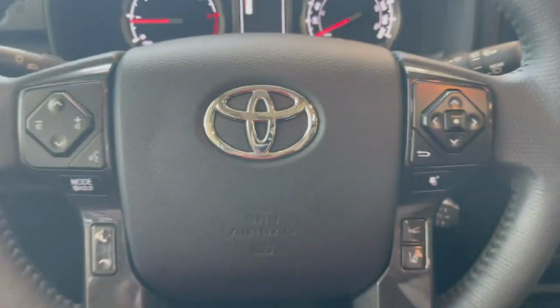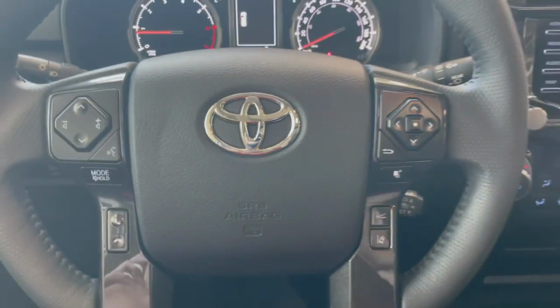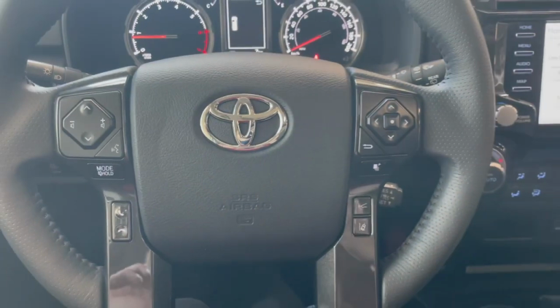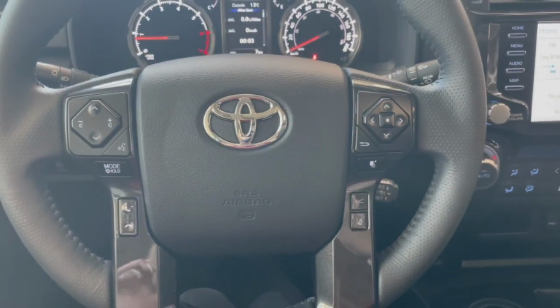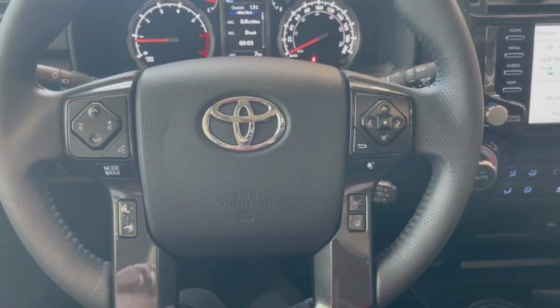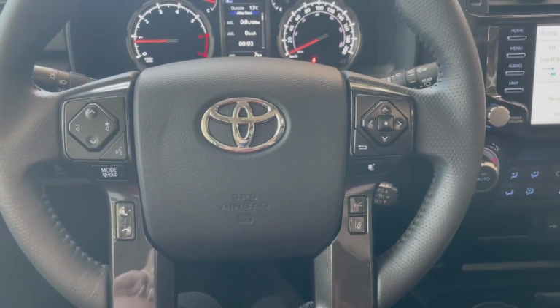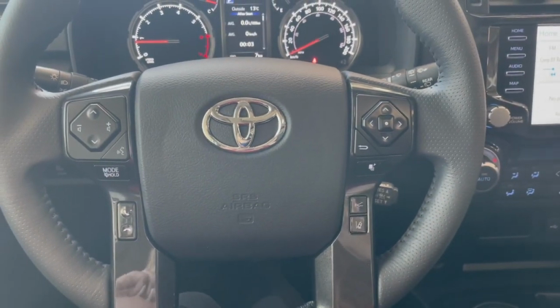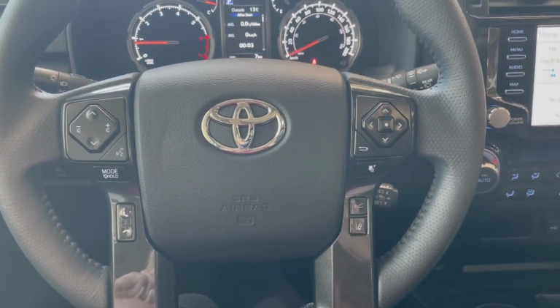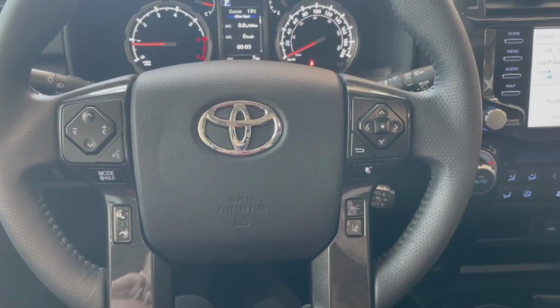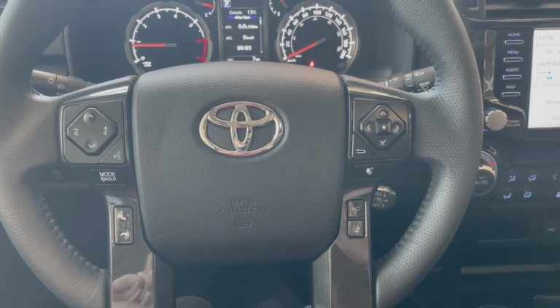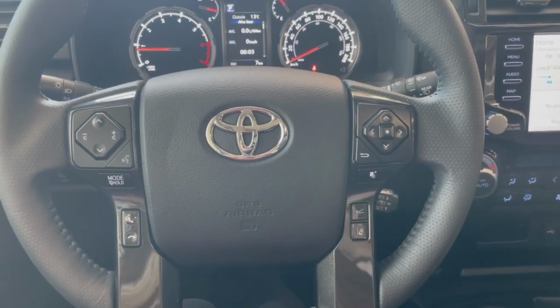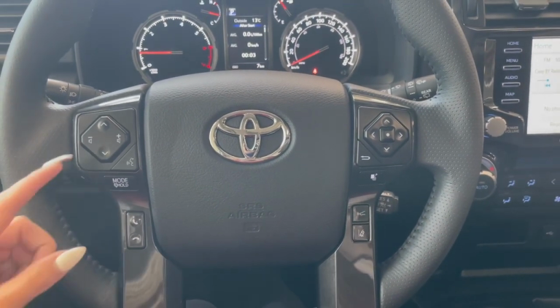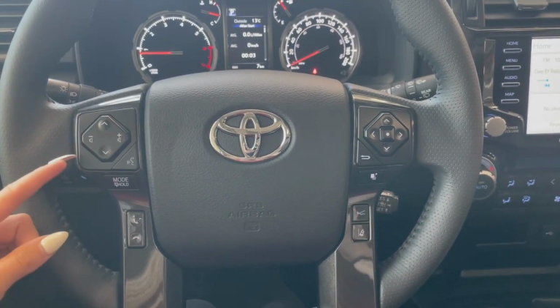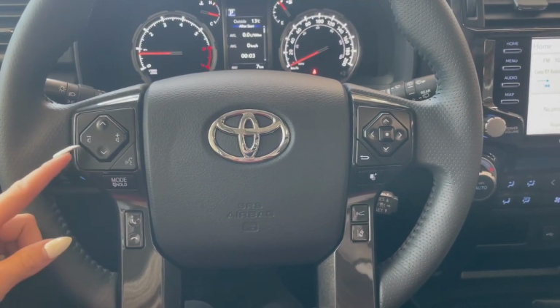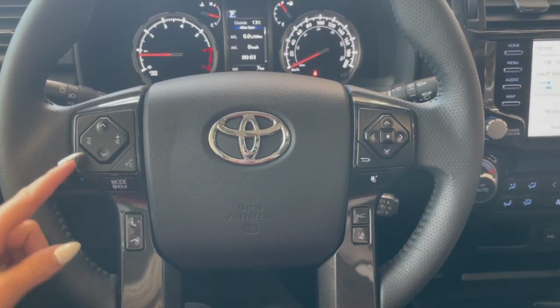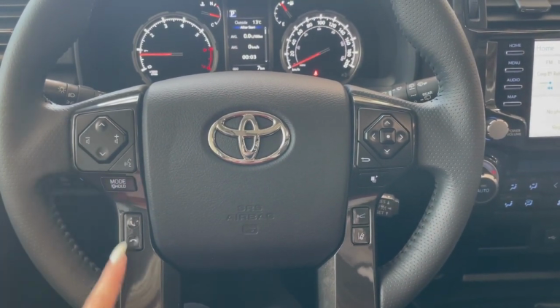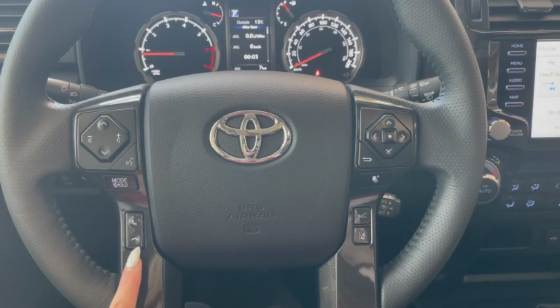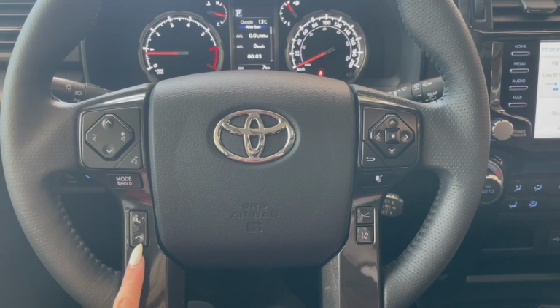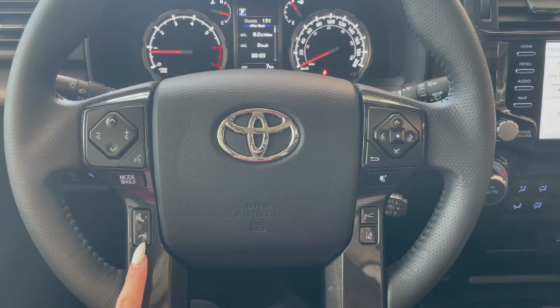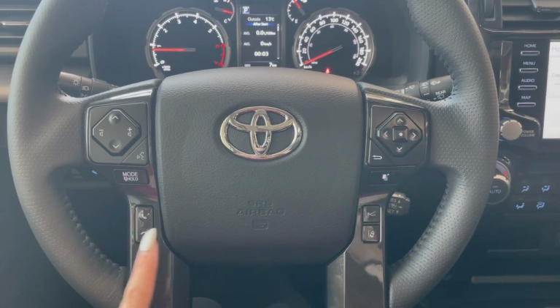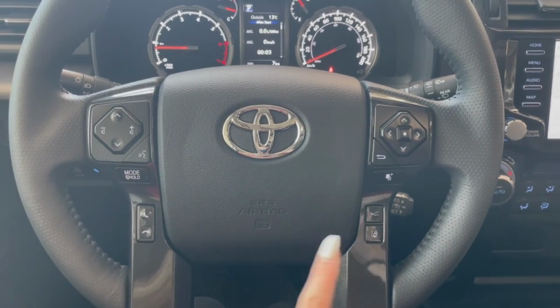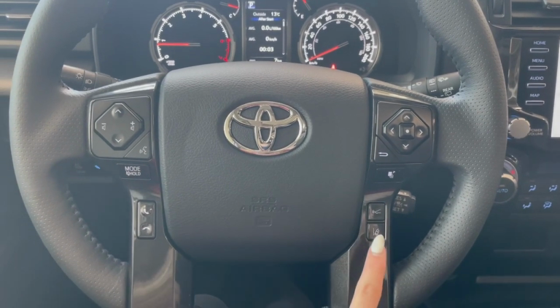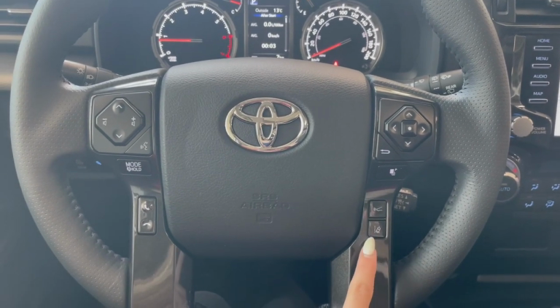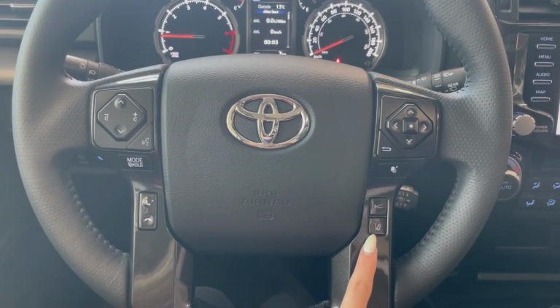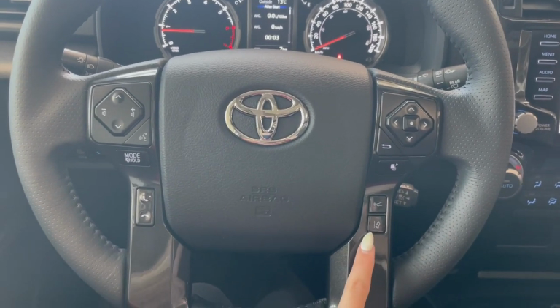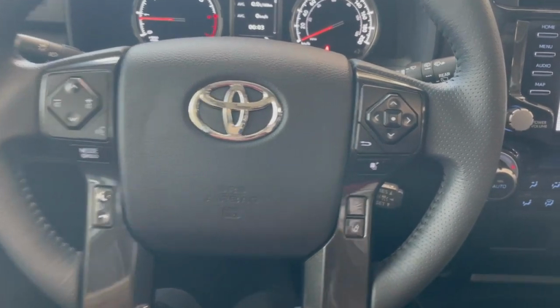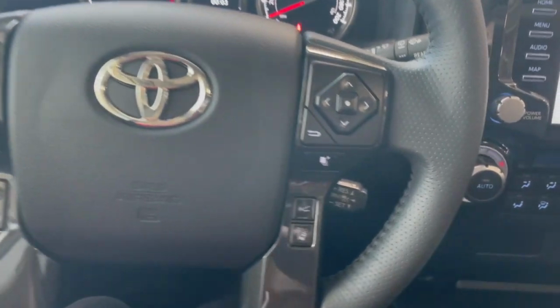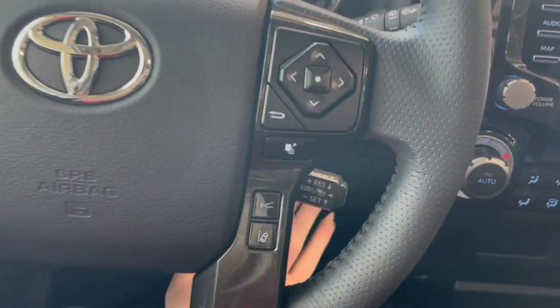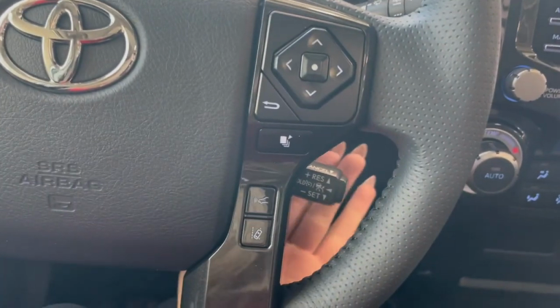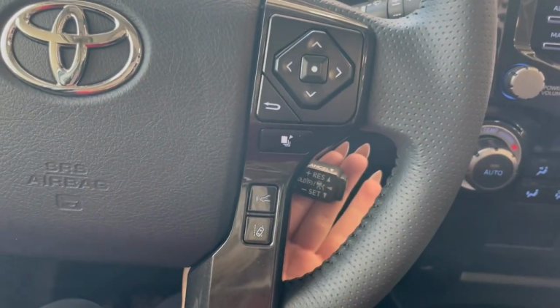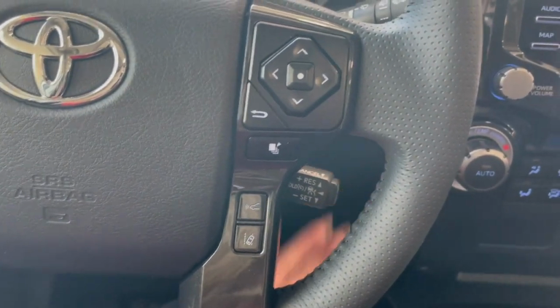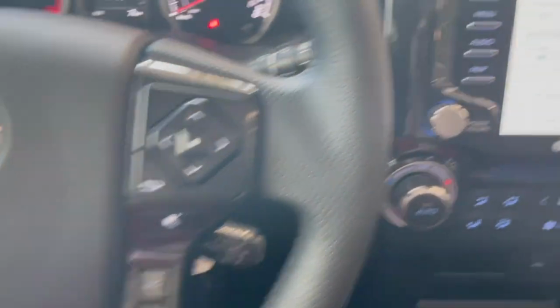Taking a seat in the vehicle and looking at the steering wheel, on the left here we have our audio and phone controls. On the right we have Toyota Safety Sense and your cruise at the bottom.